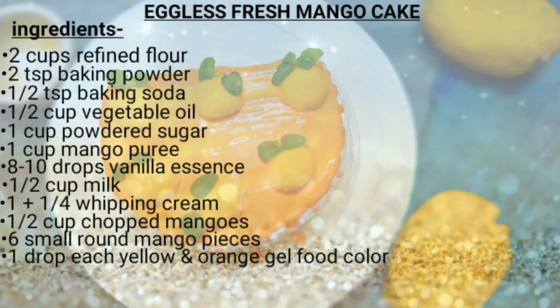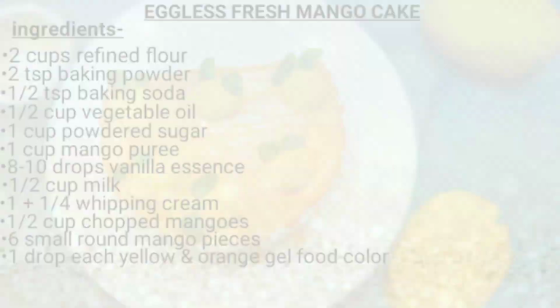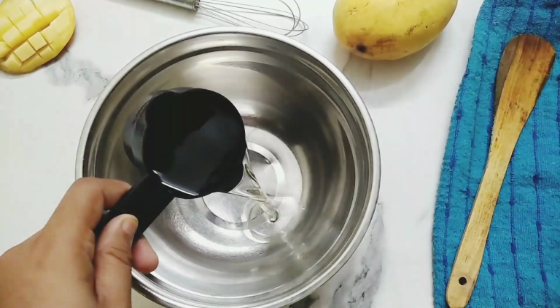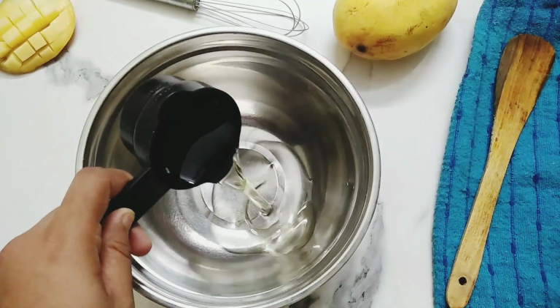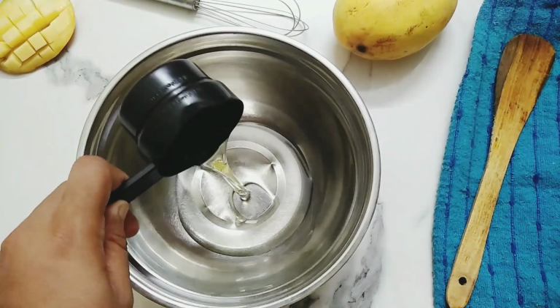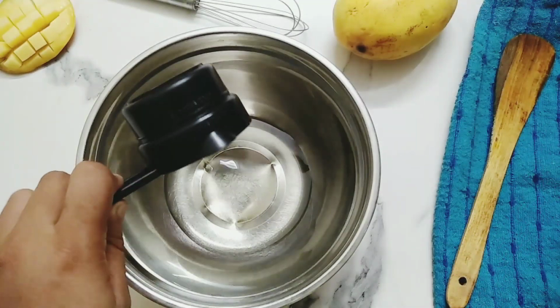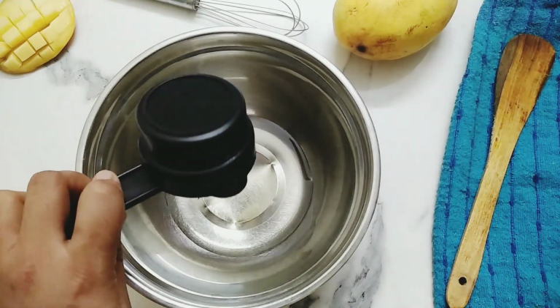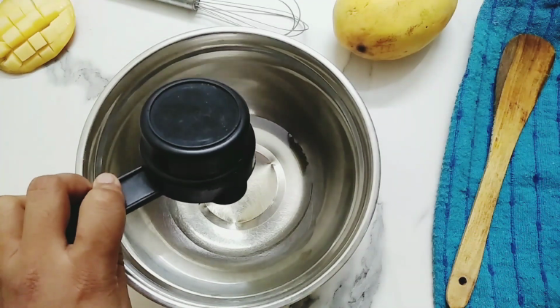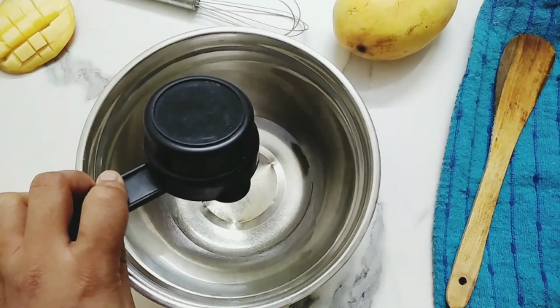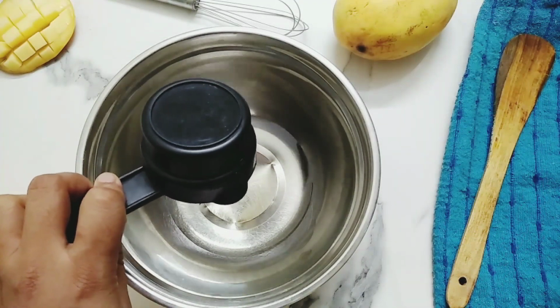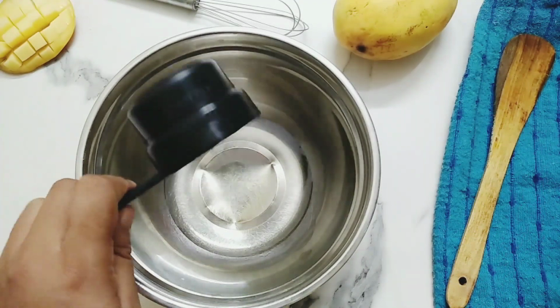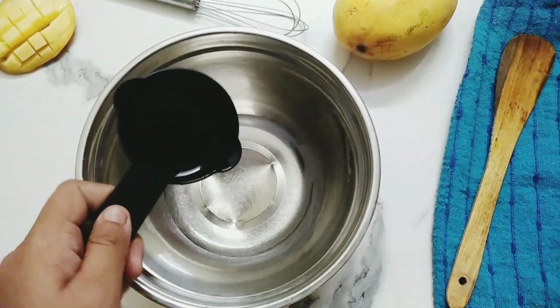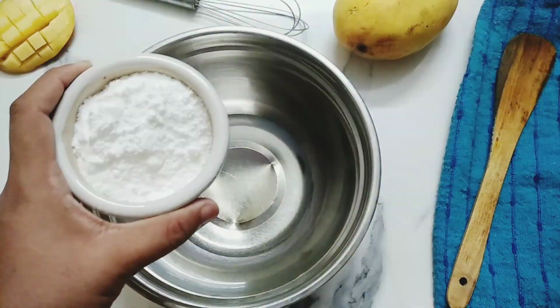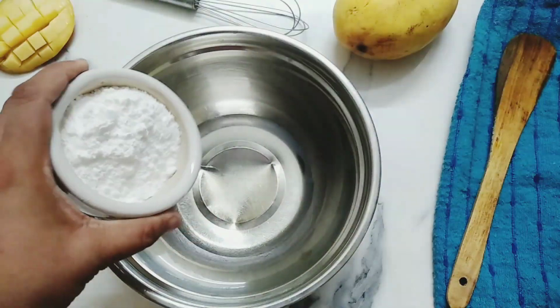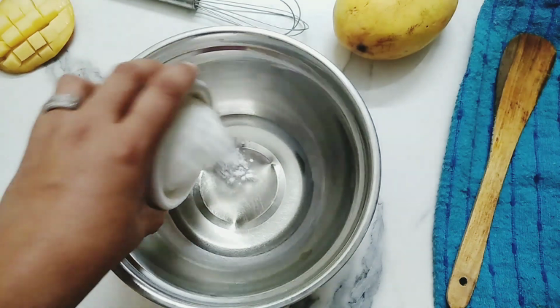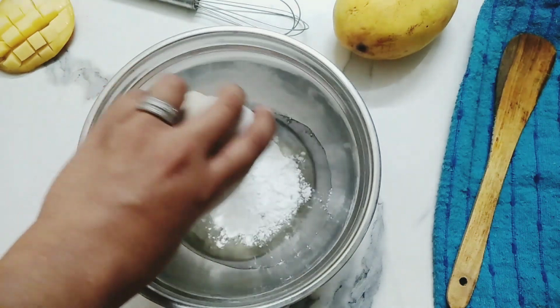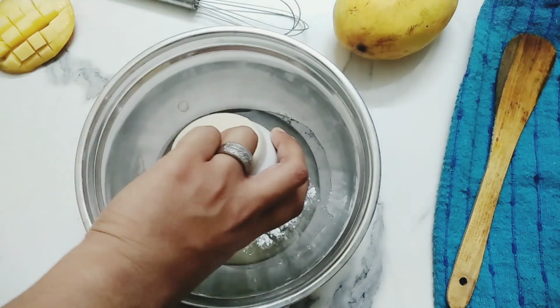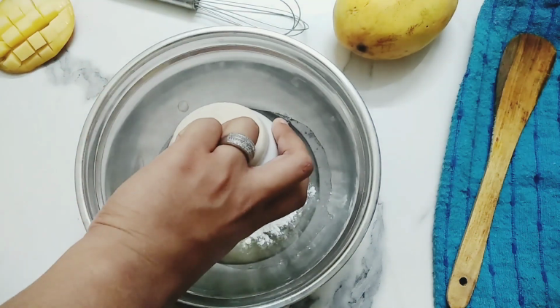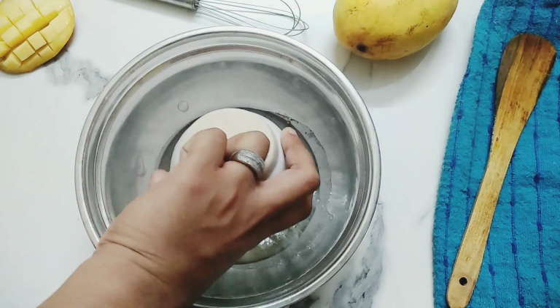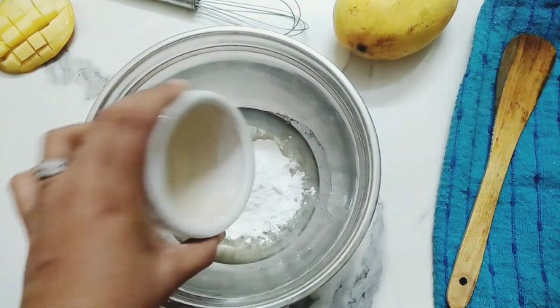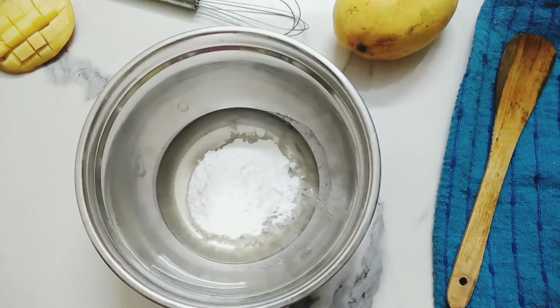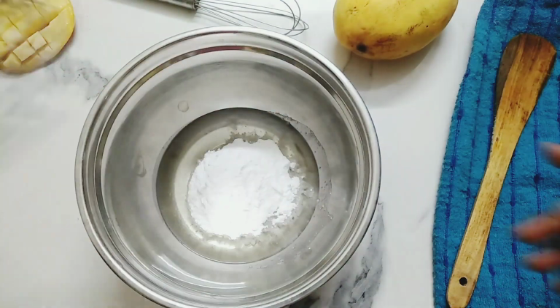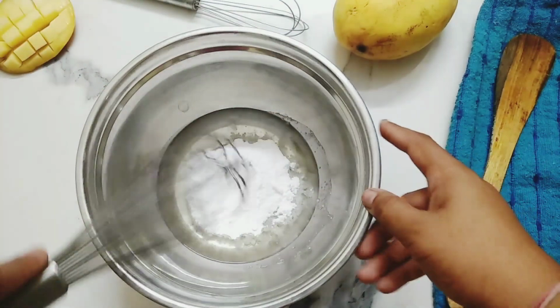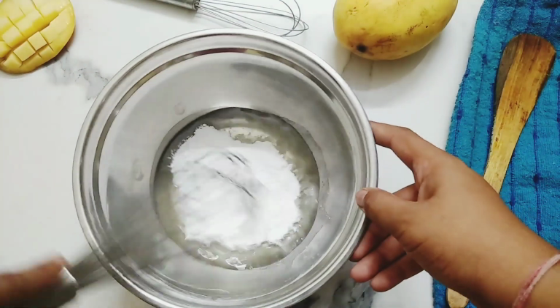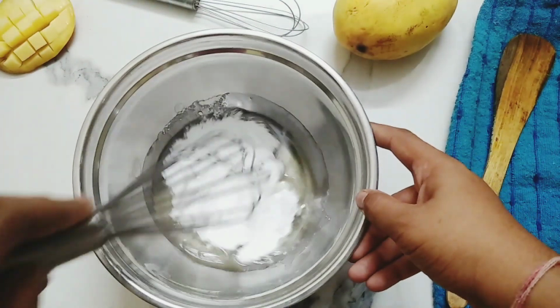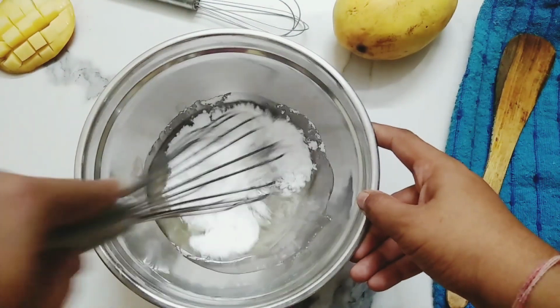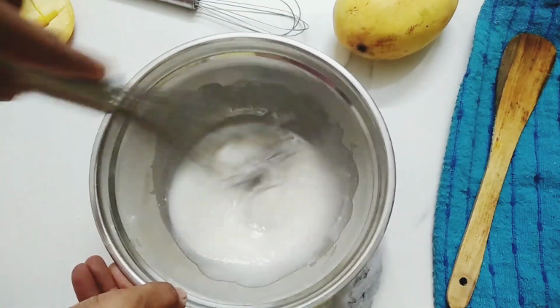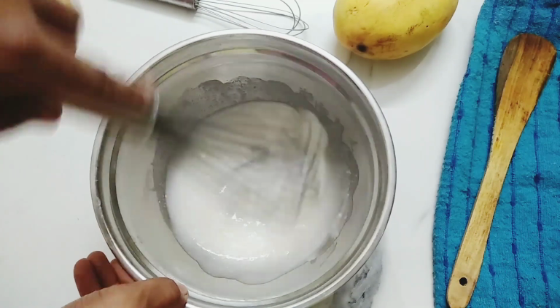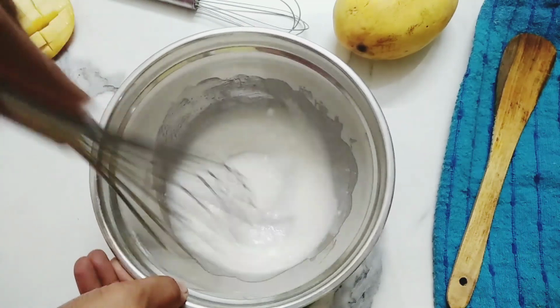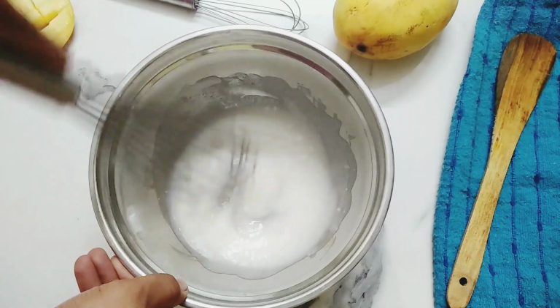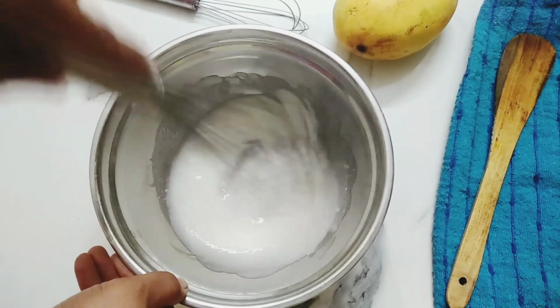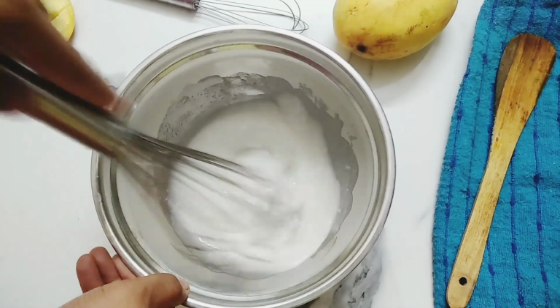First of all, in a bowl take half a cup vegetable oil and 1 cup powdered sugar. Mix both very well until the sugar gets completely dissolved.